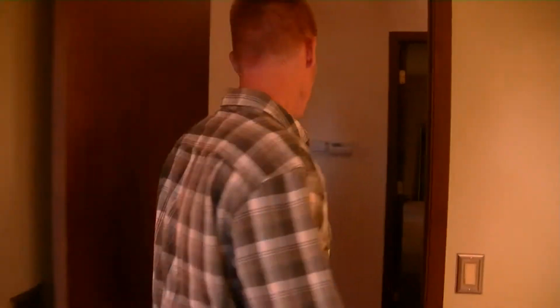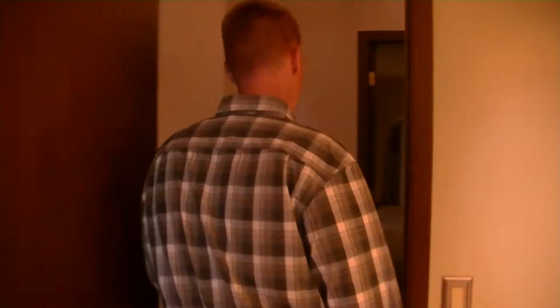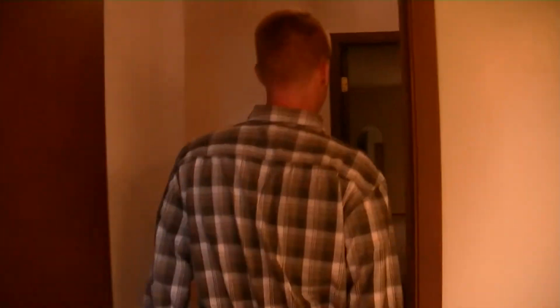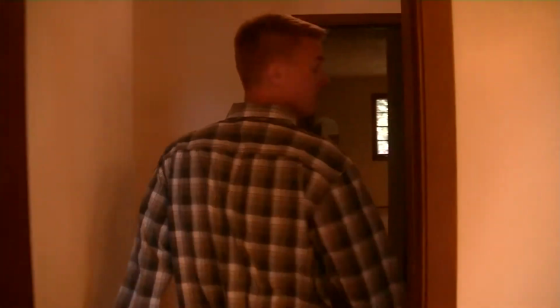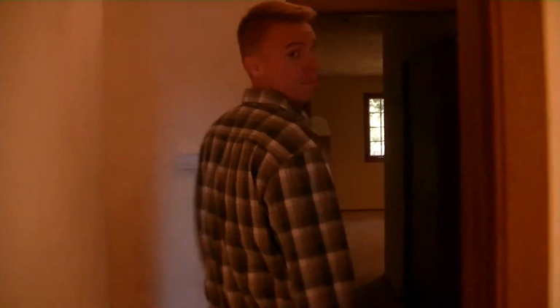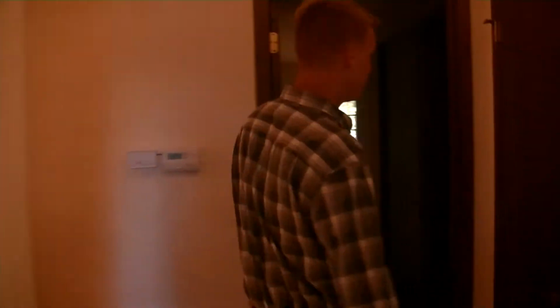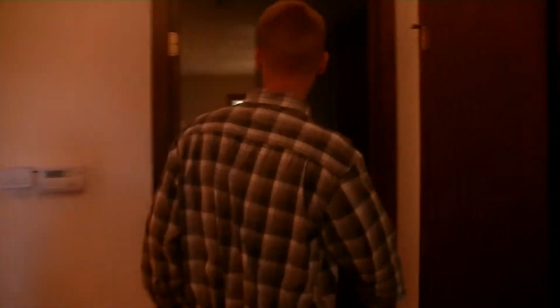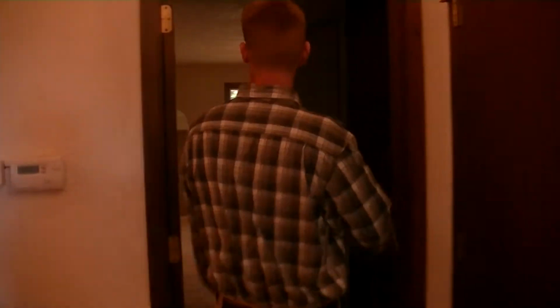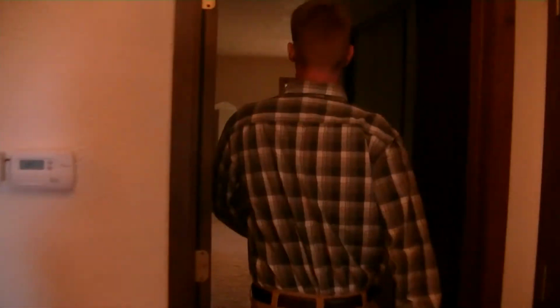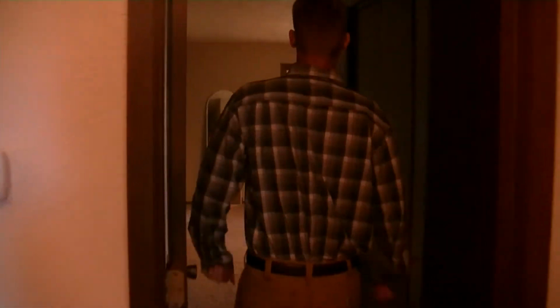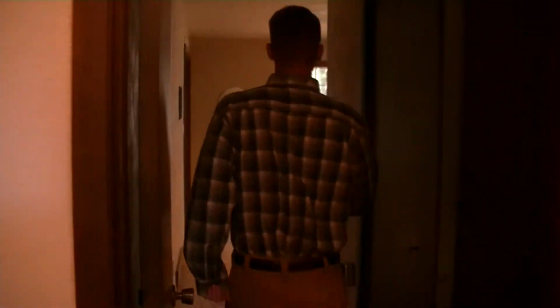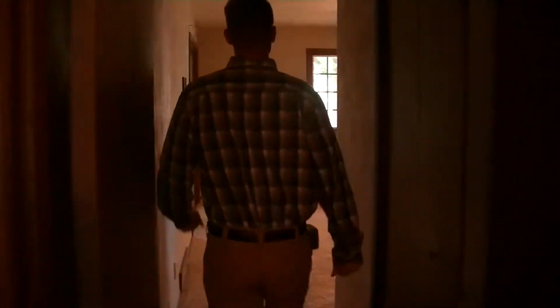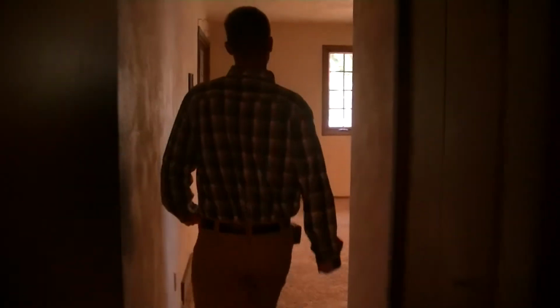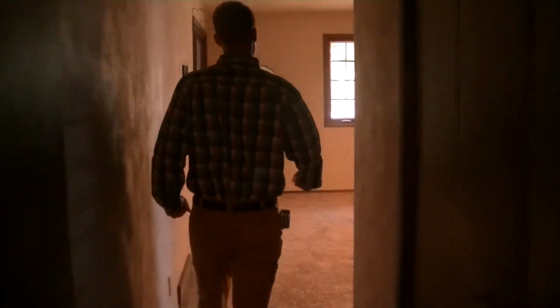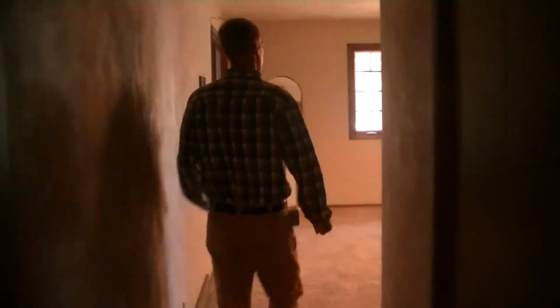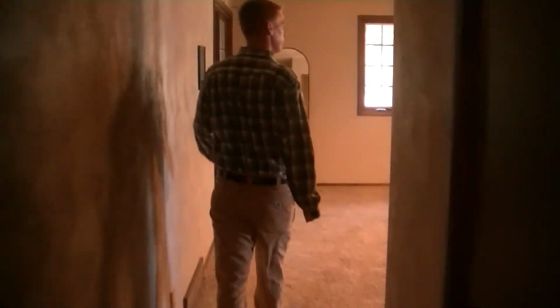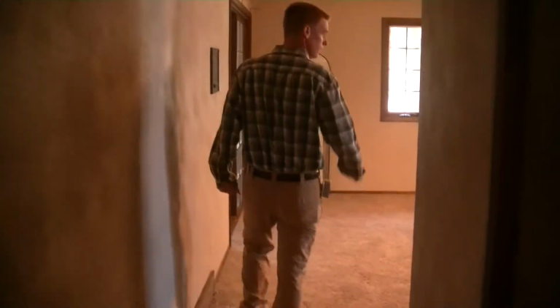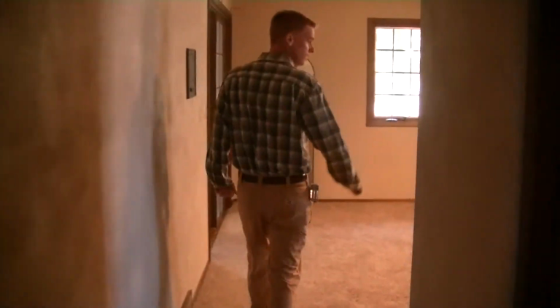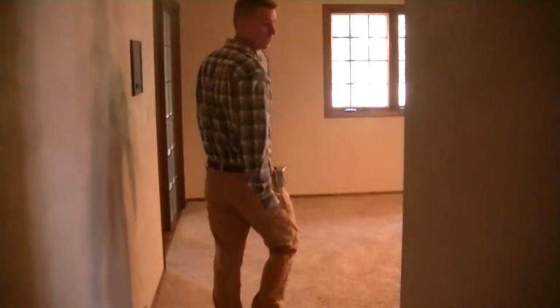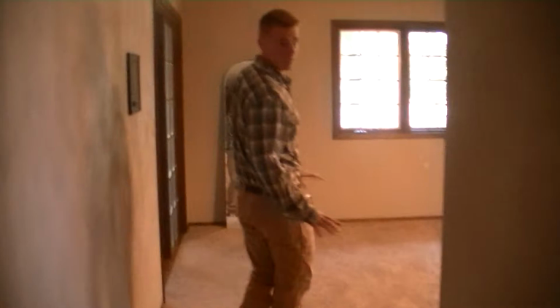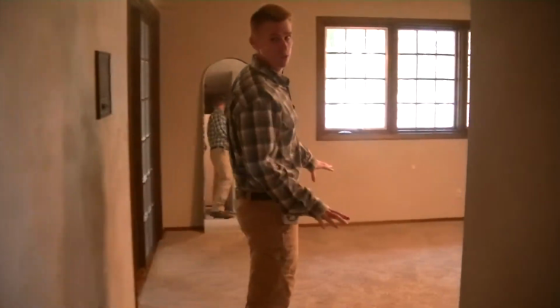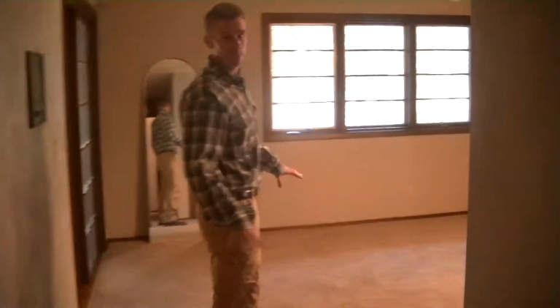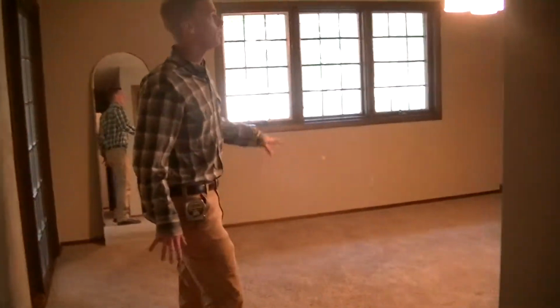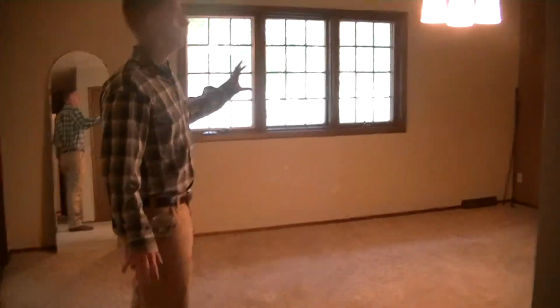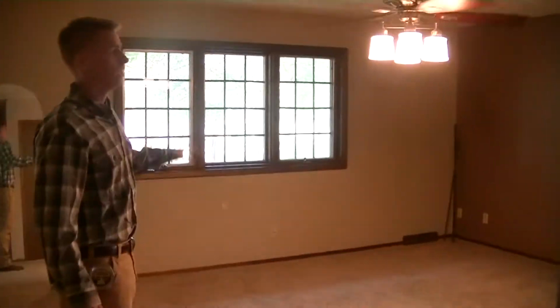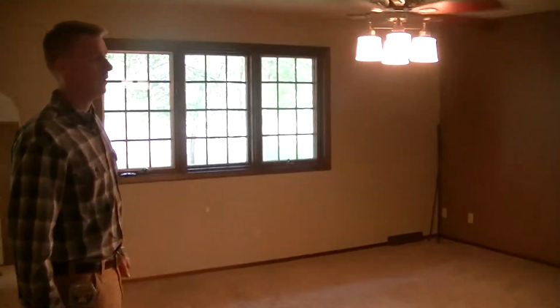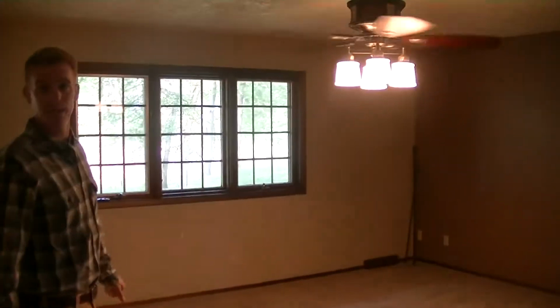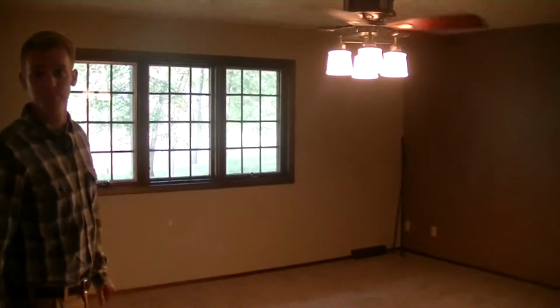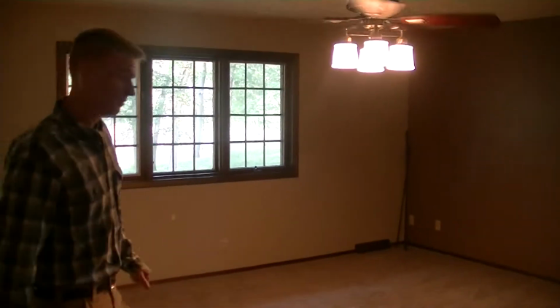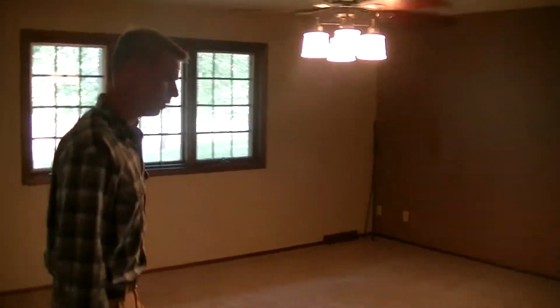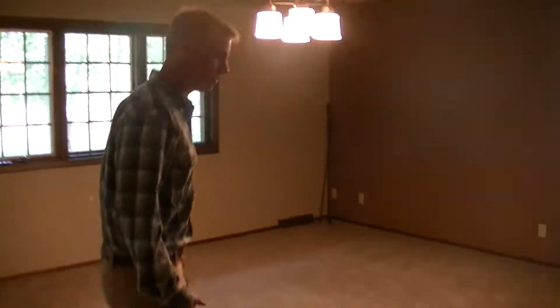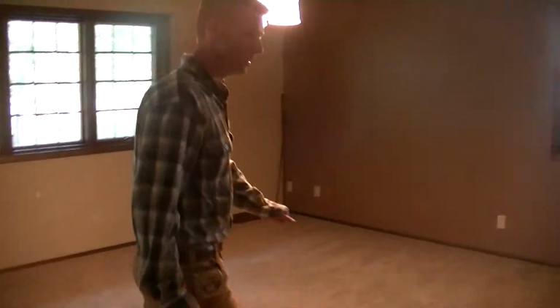We'll come into the master bedroom — a nice large bedroom for them. This is just going to get new carpet and a new paint job. That's all we have to do in here.